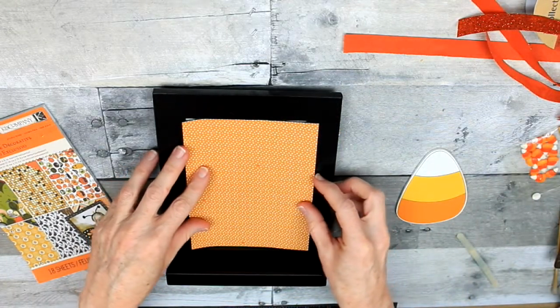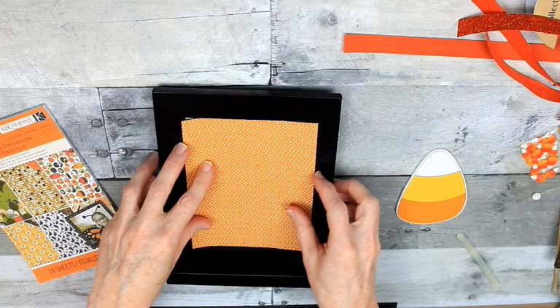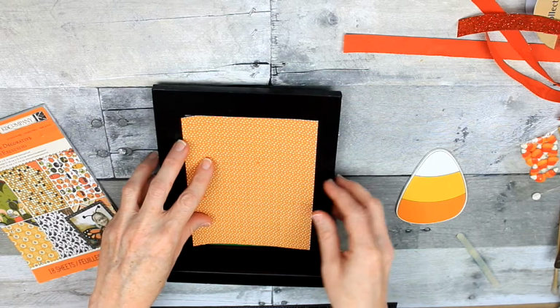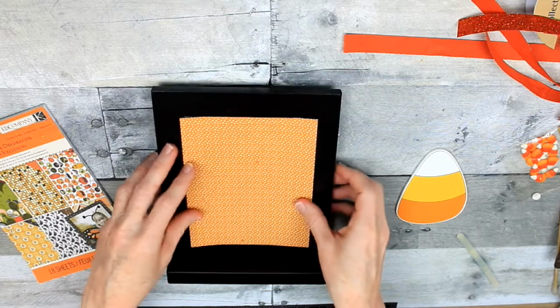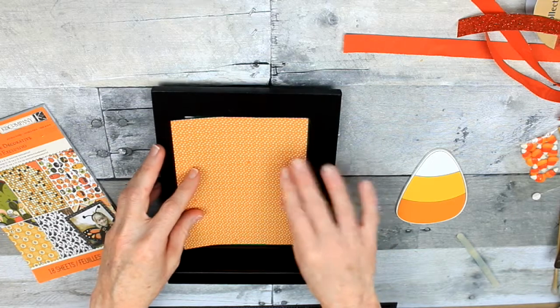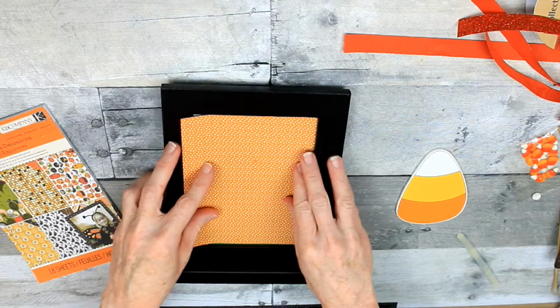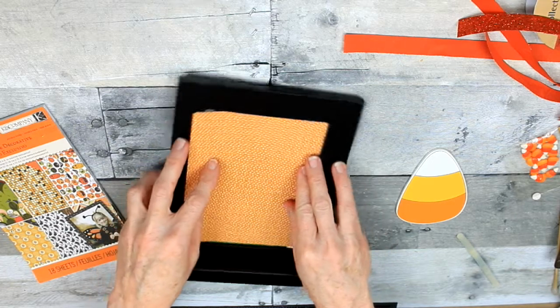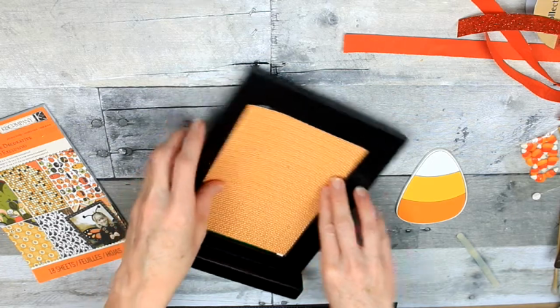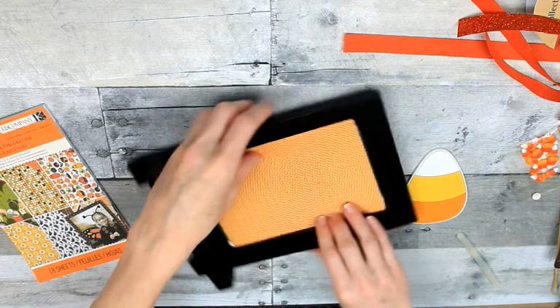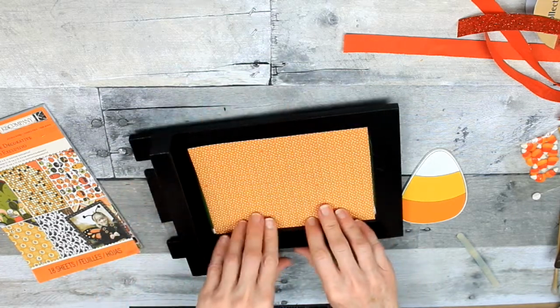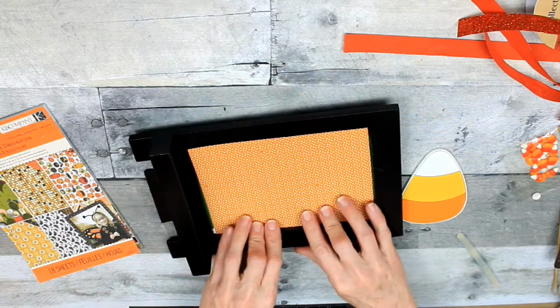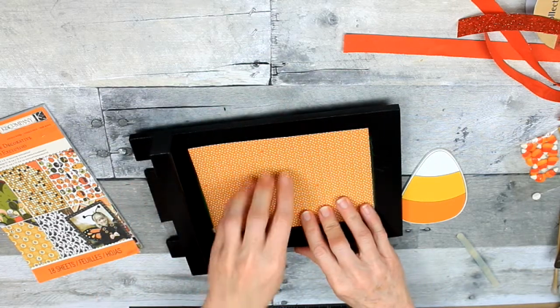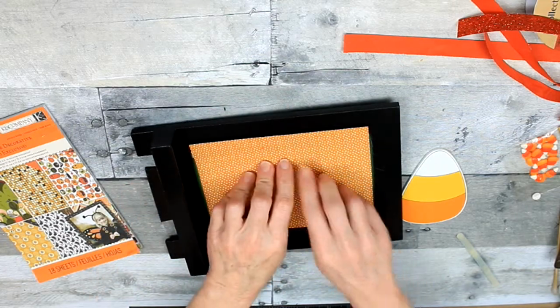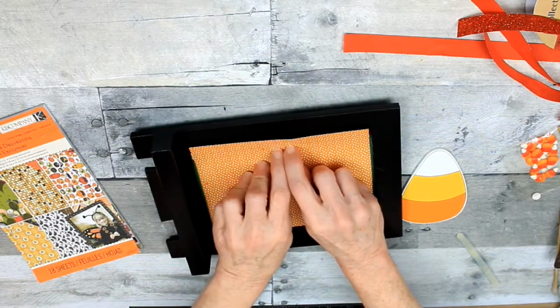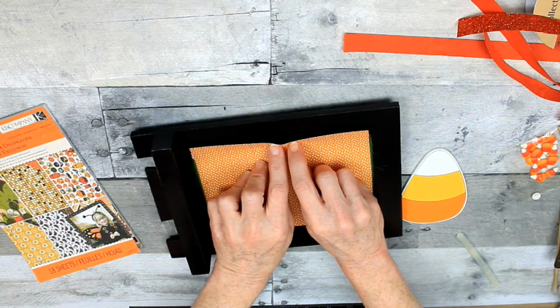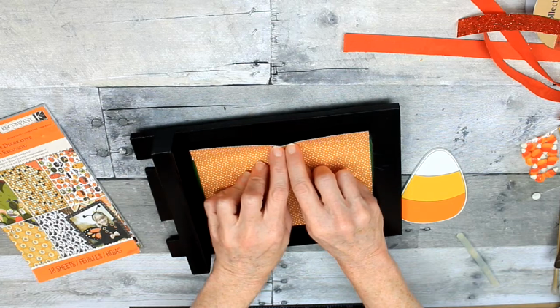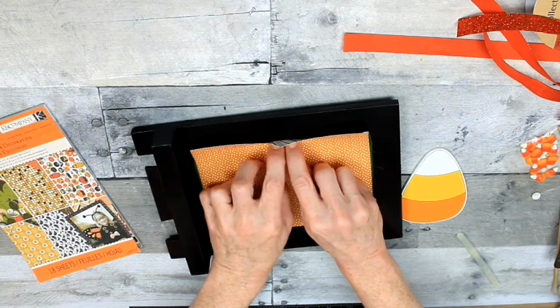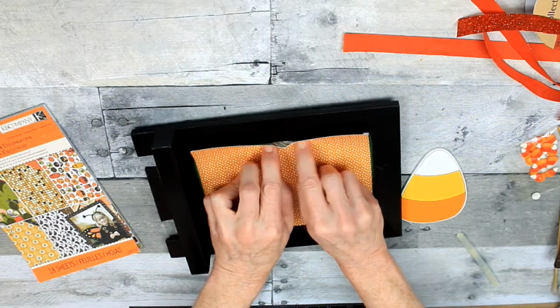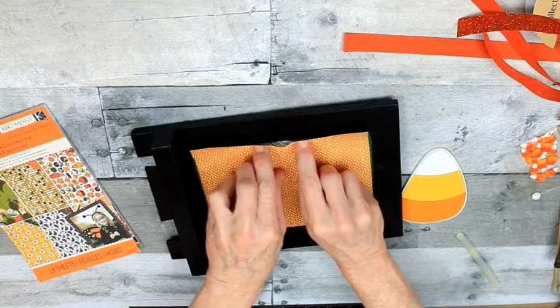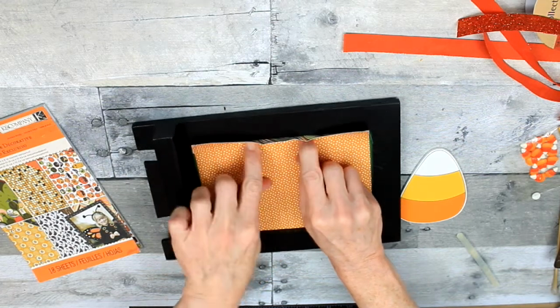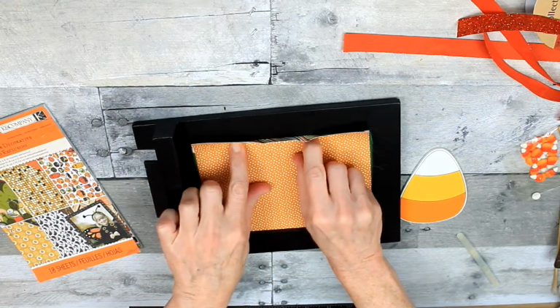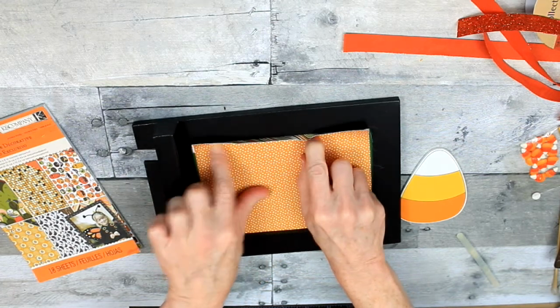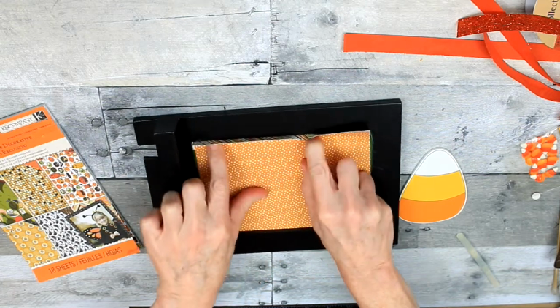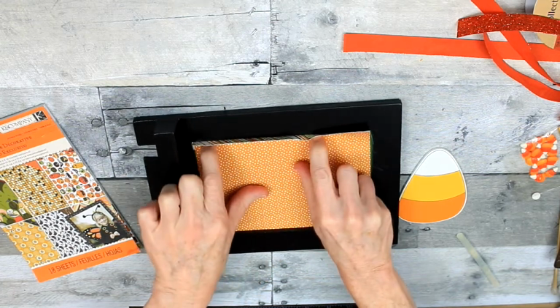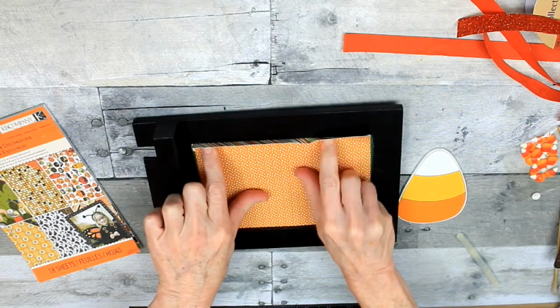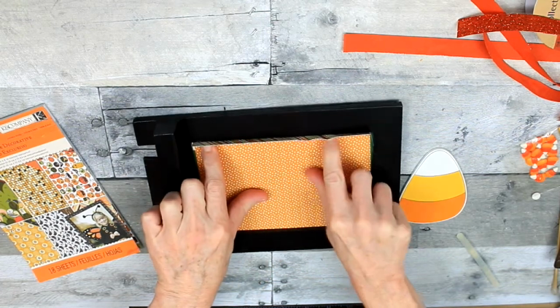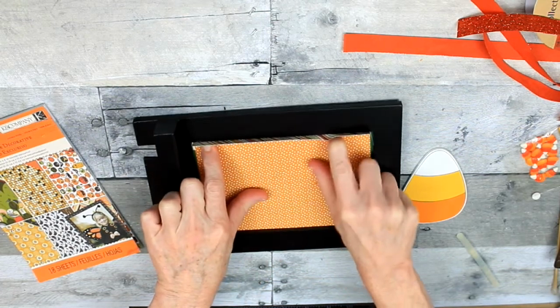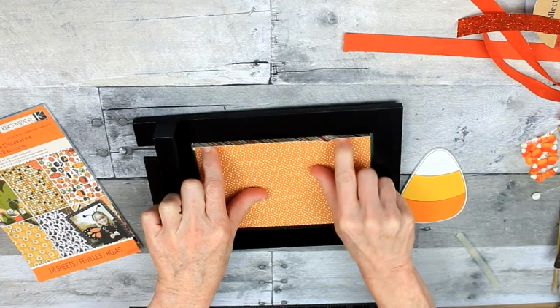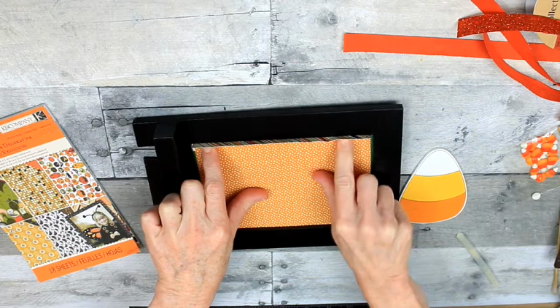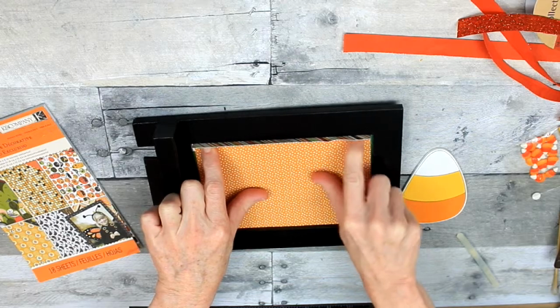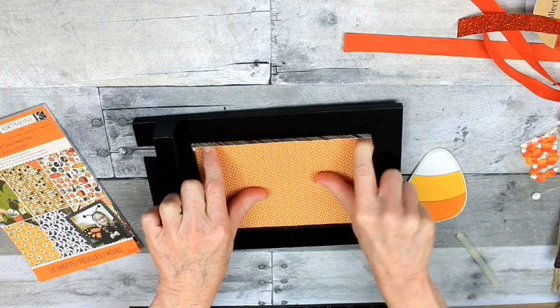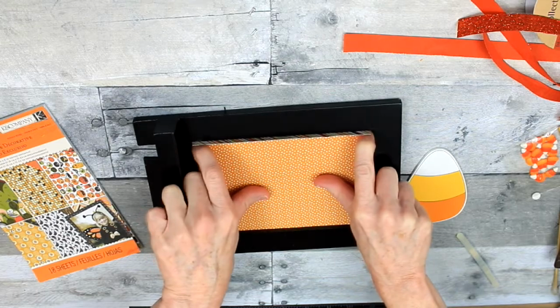You're just going to fit it in there. Mine's a little bit short, but I'll show you in a minute how I fix that. I'm just going to press down to get a good edge so I can see where I need to trim.